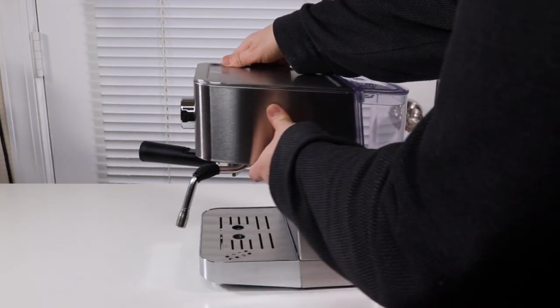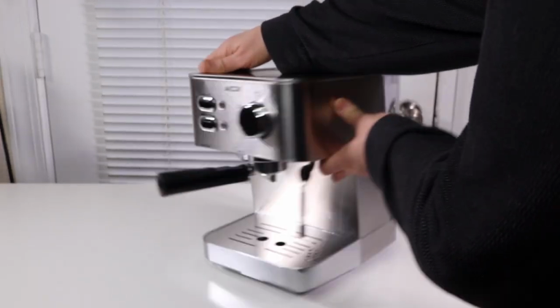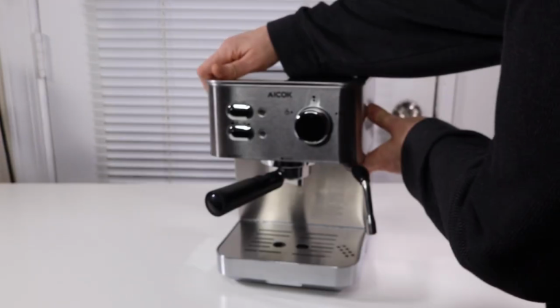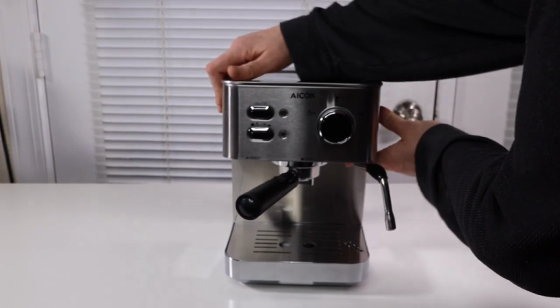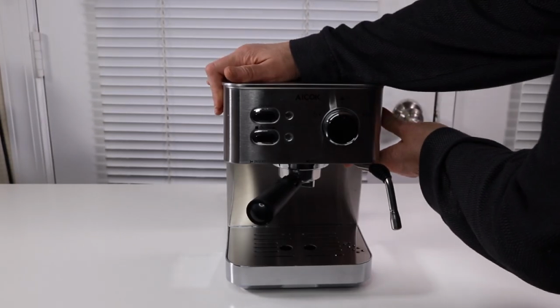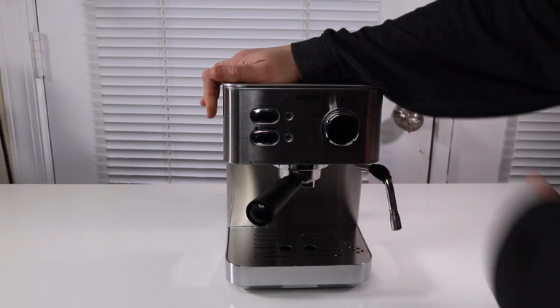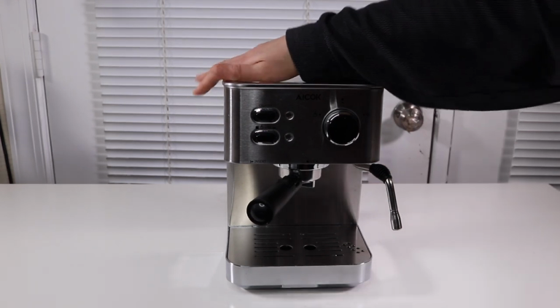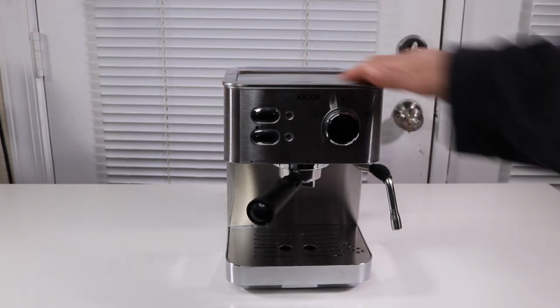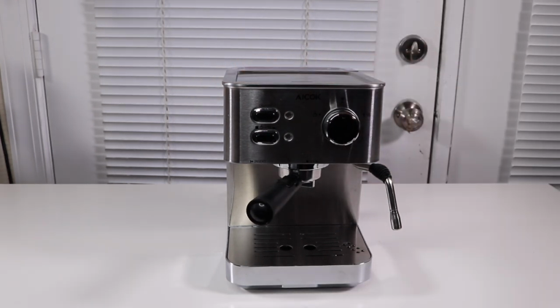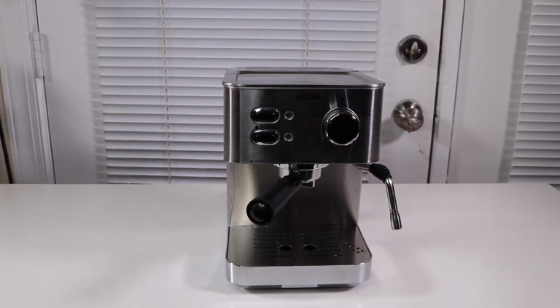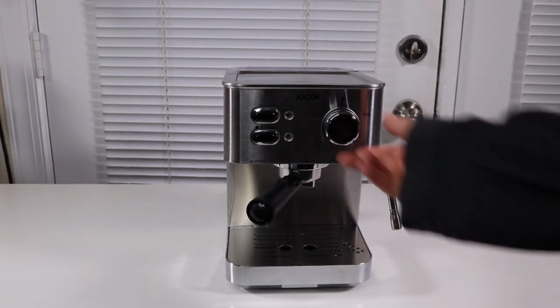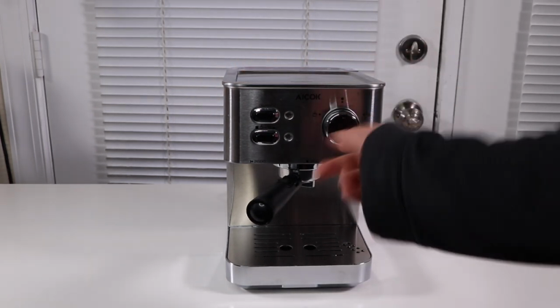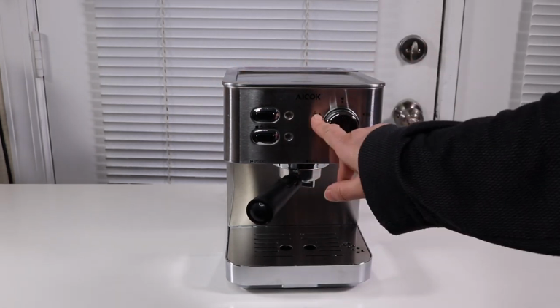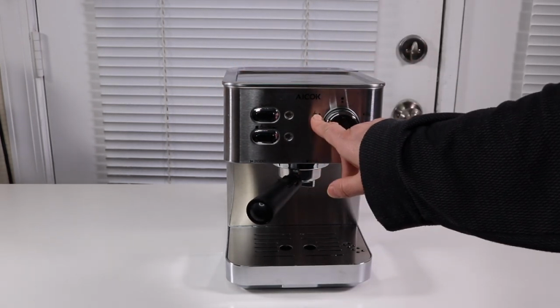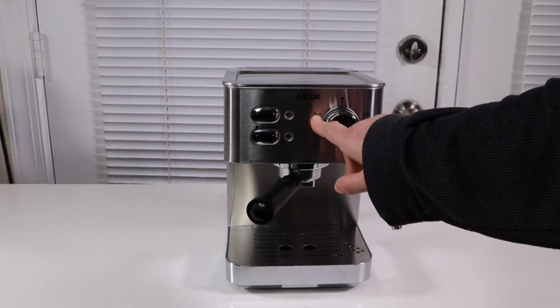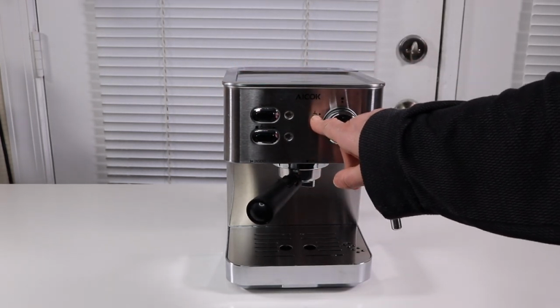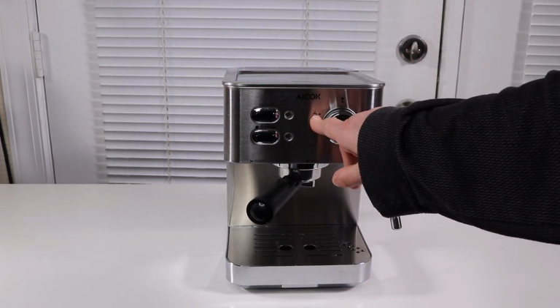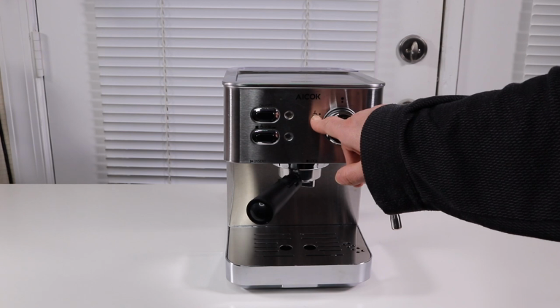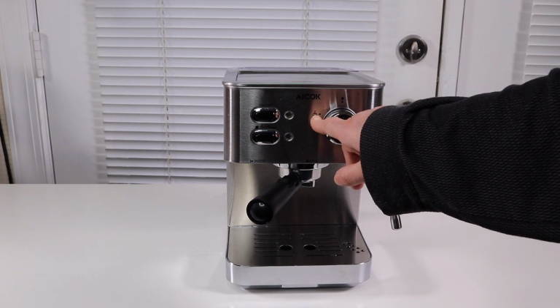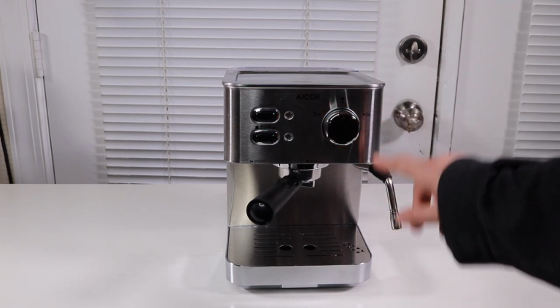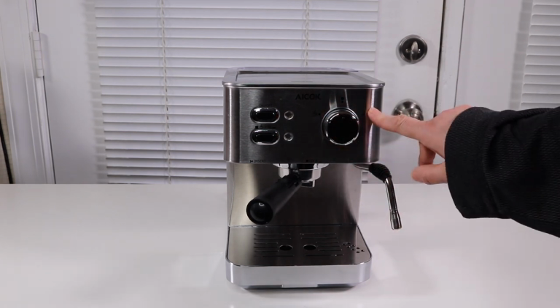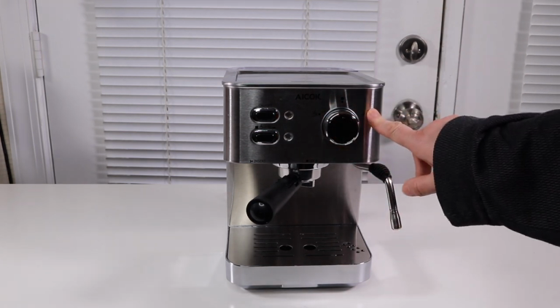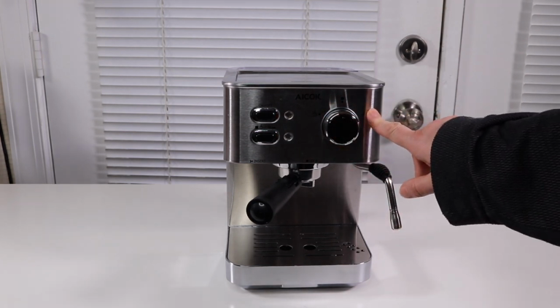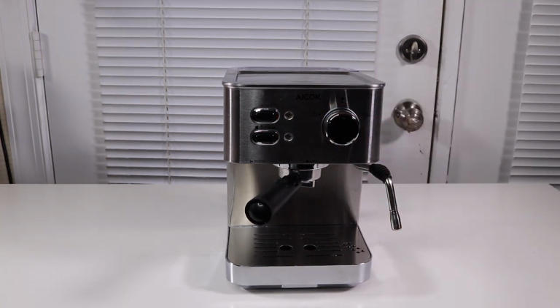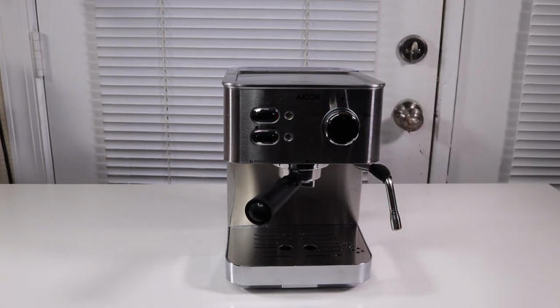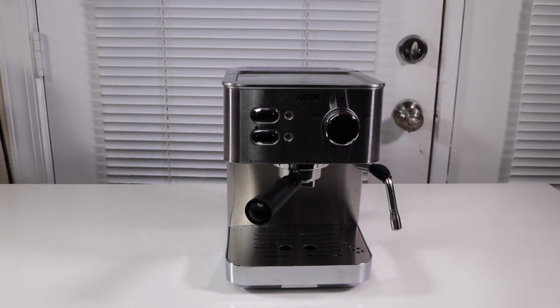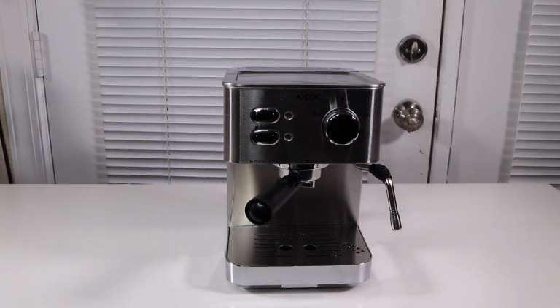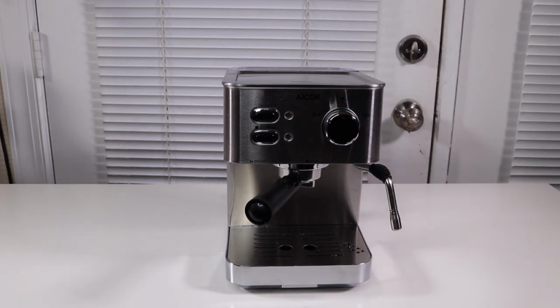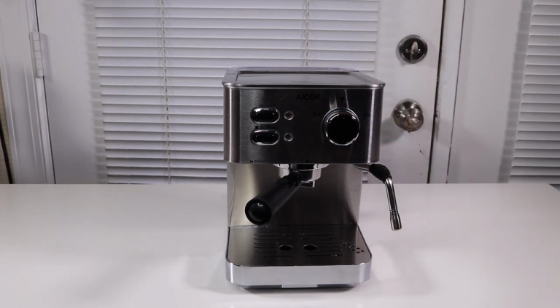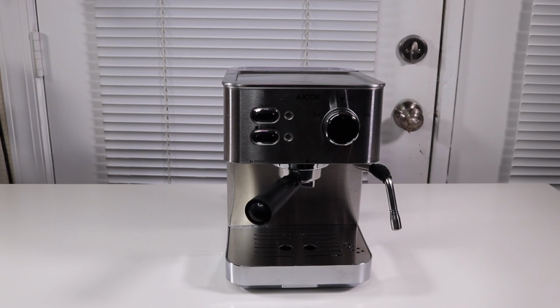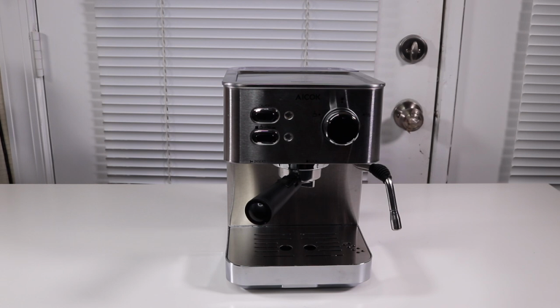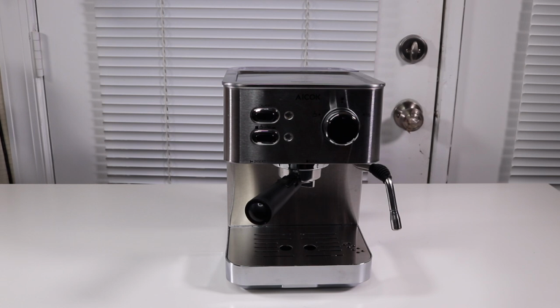And you can access from the side. There's a button here — I think this is for espresso, and that's the froth. I'm going to clean it up and then I'm going to try it out.